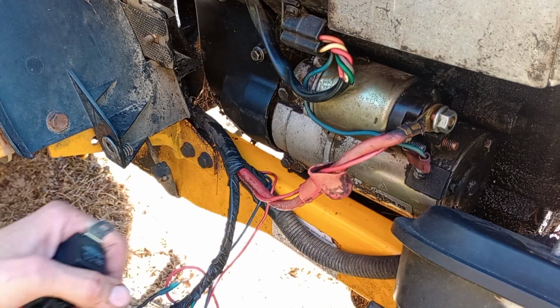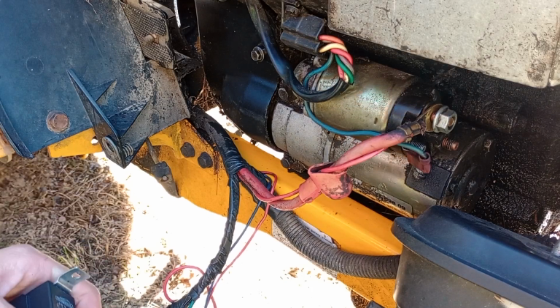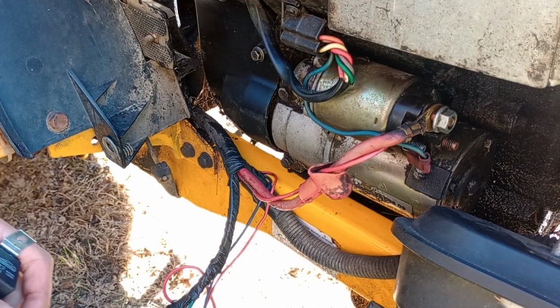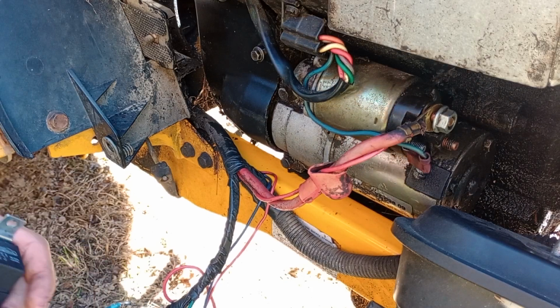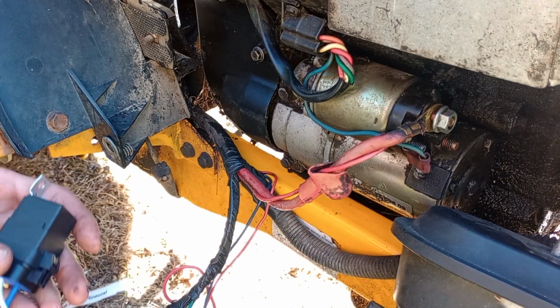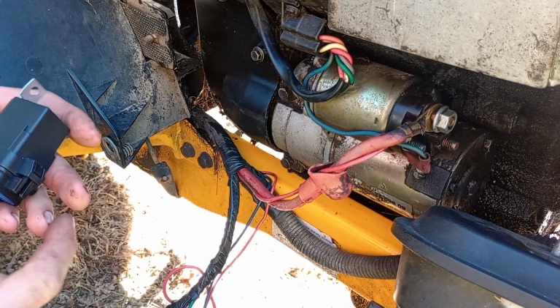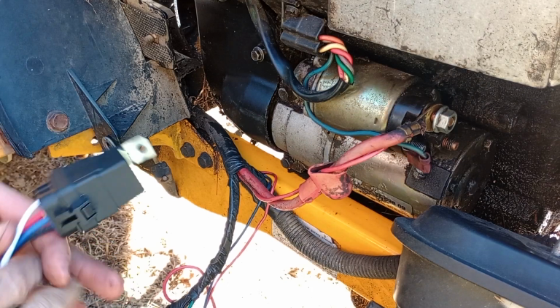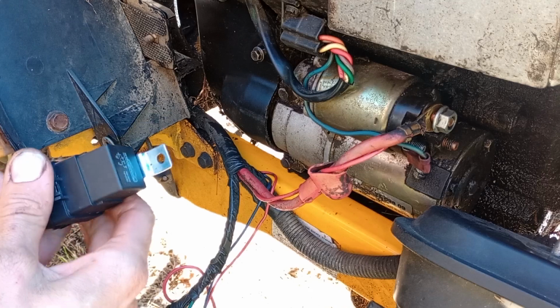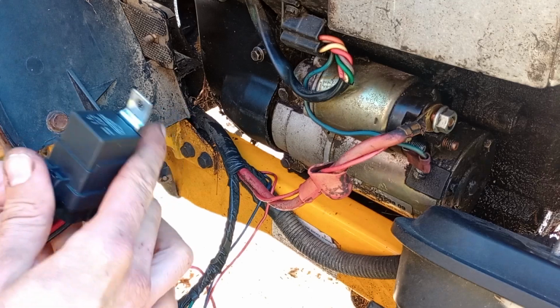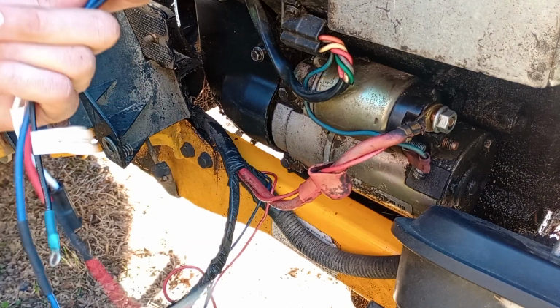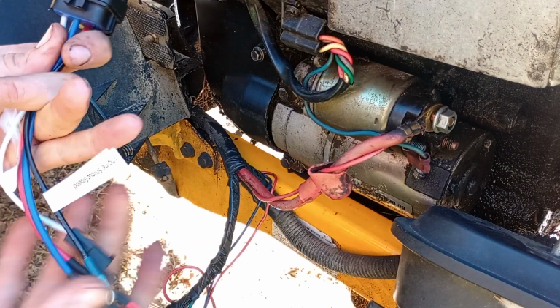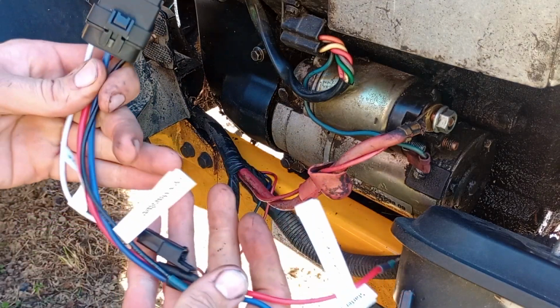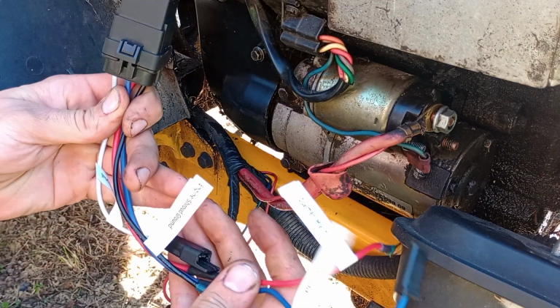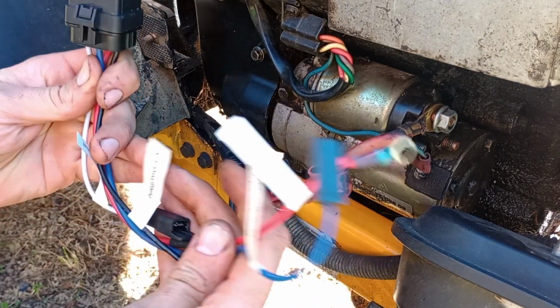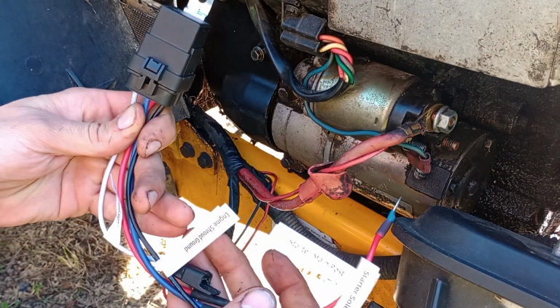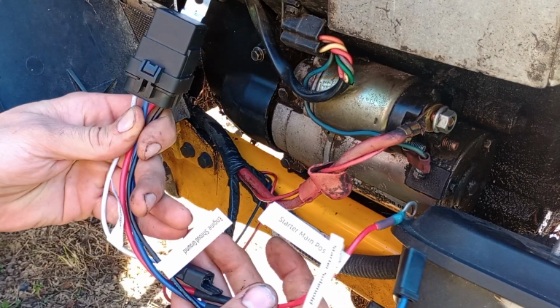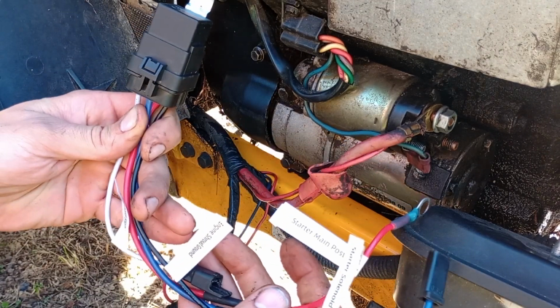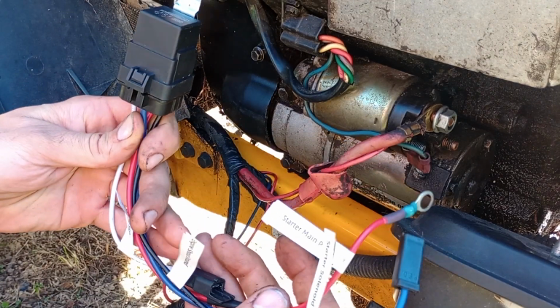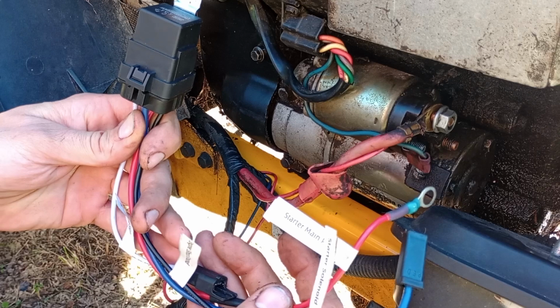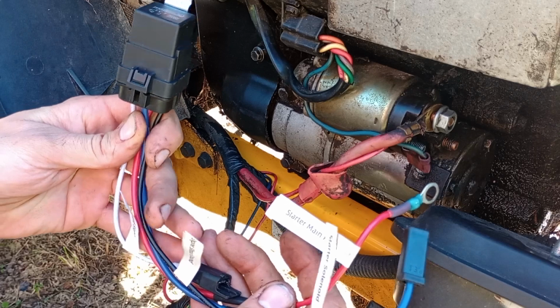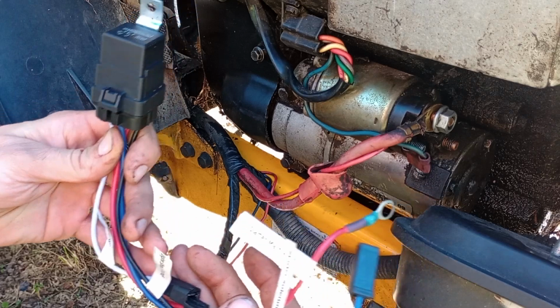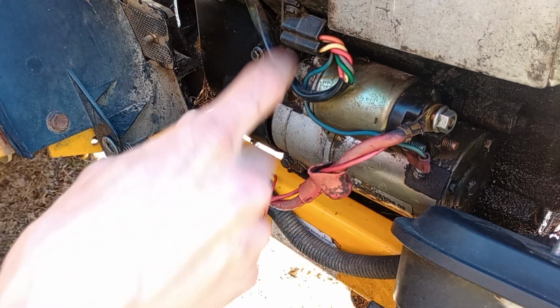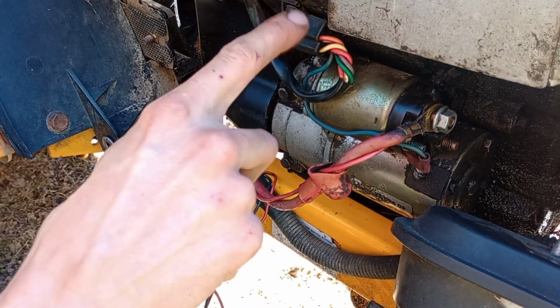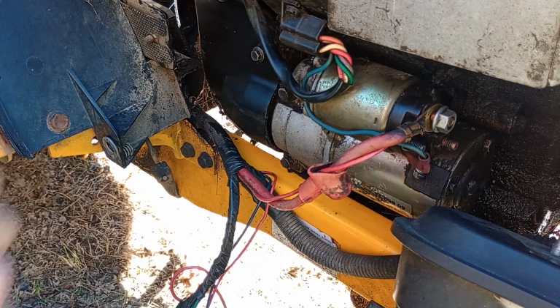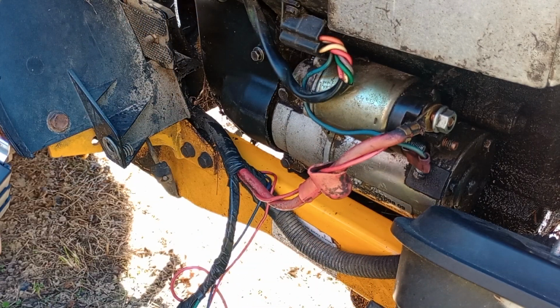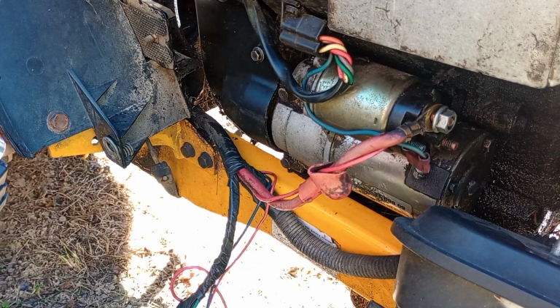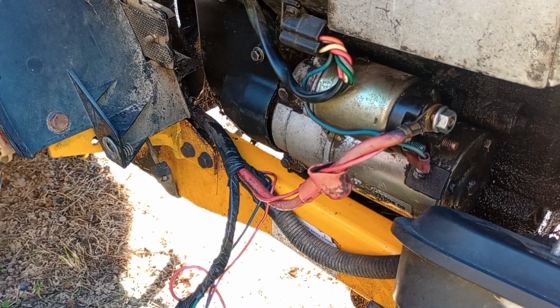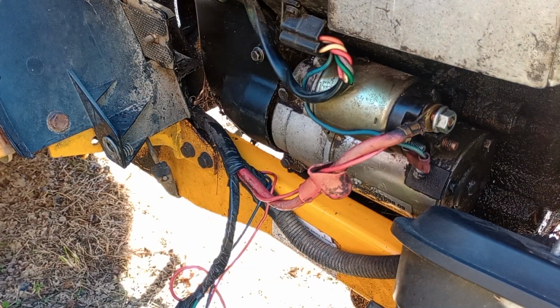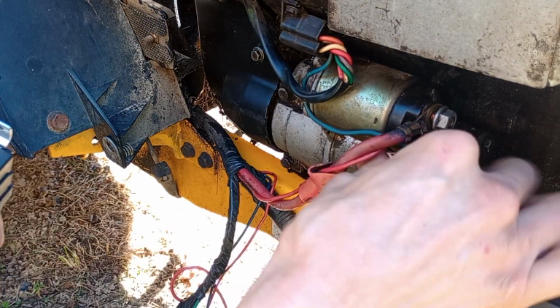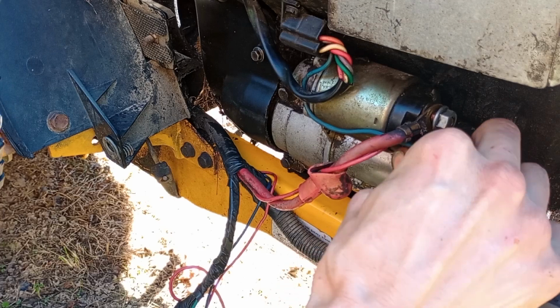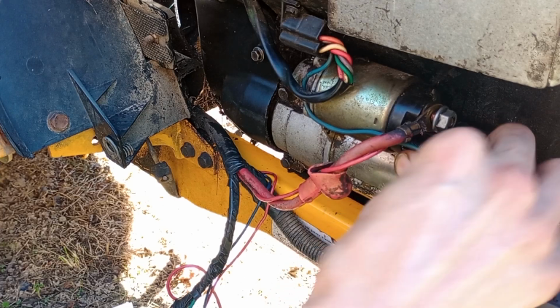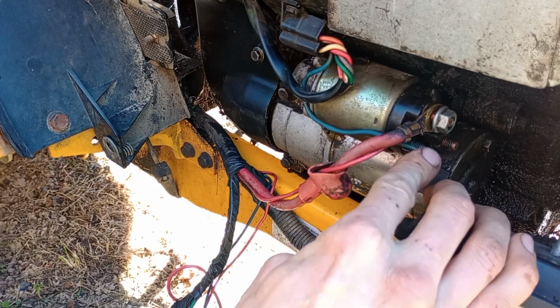Today we're going to show the installation of the Clicky starter fix for the Kohler command engines — specifically command engines equipped with the 5-pin starter wire integrated circuit.